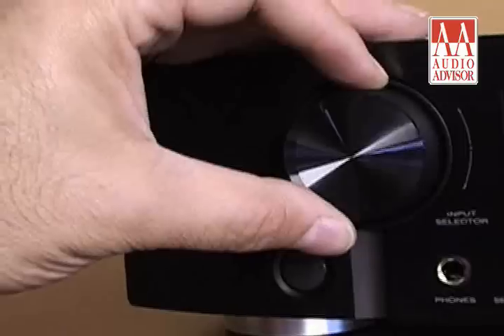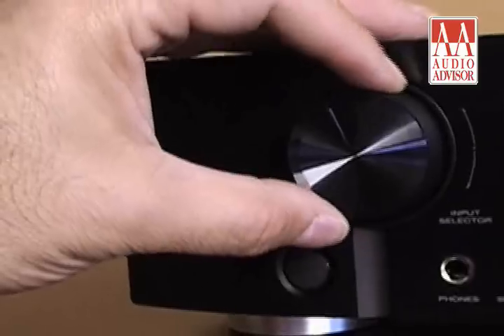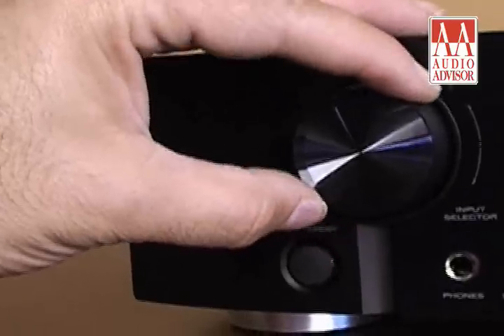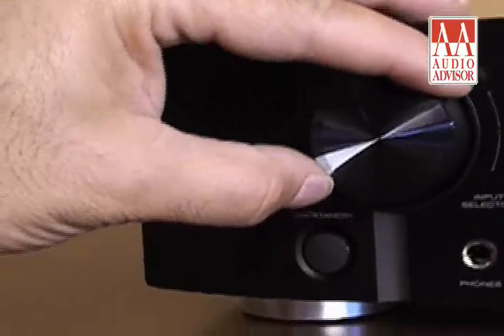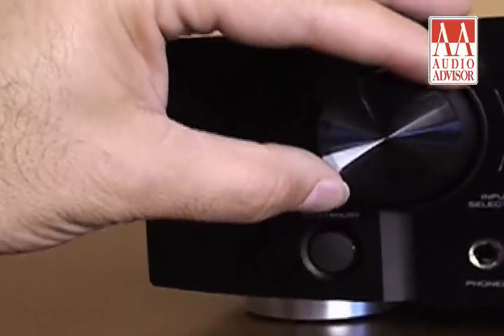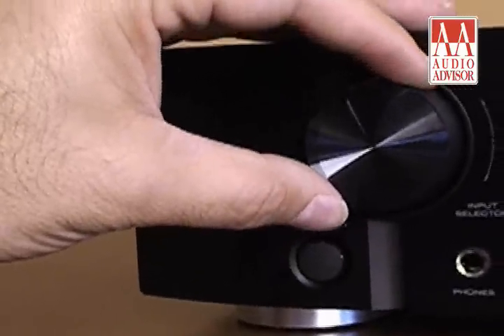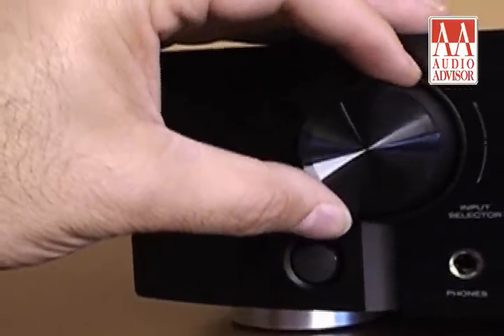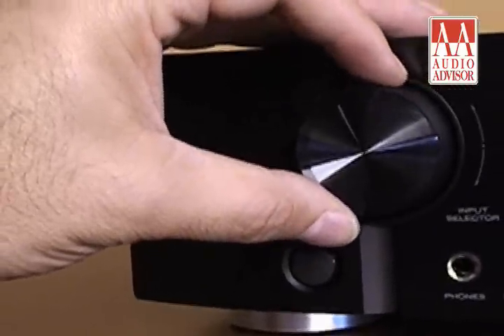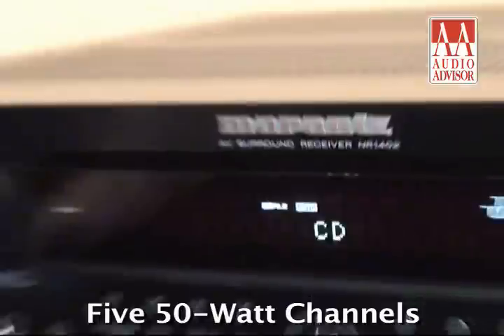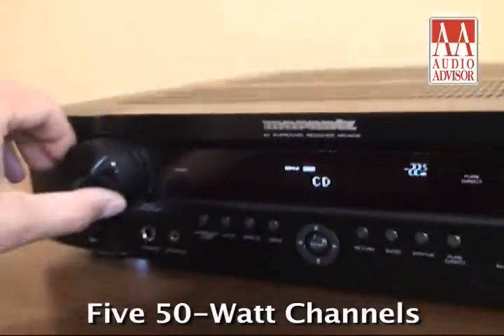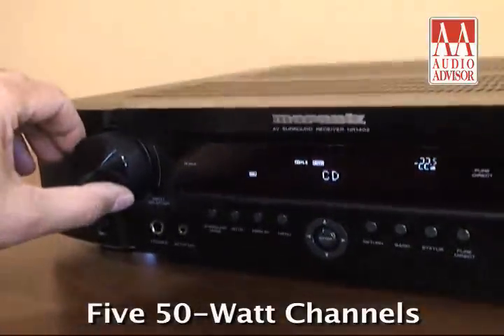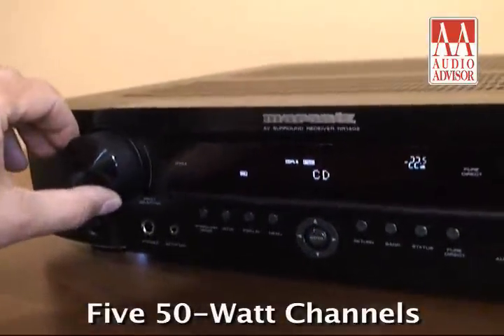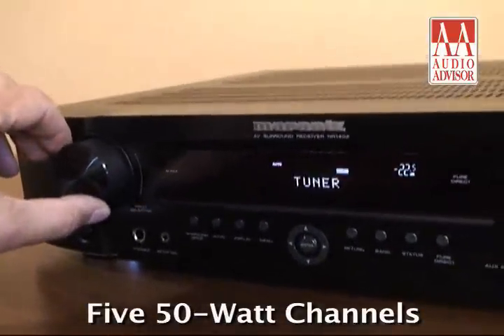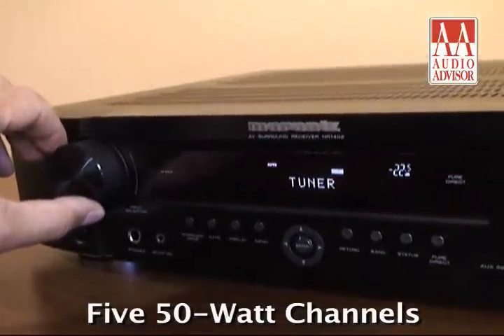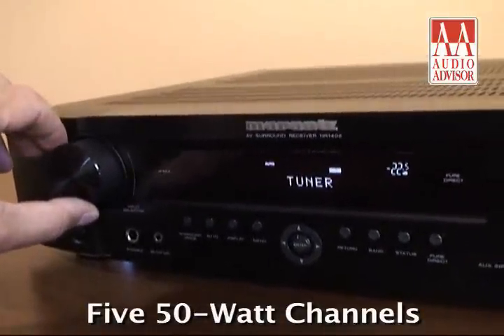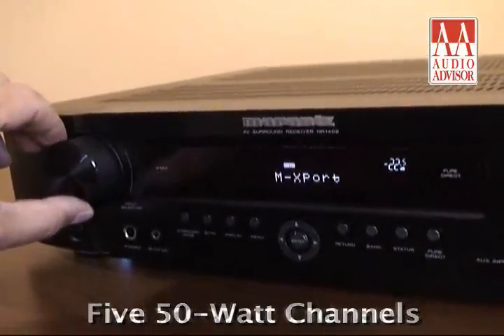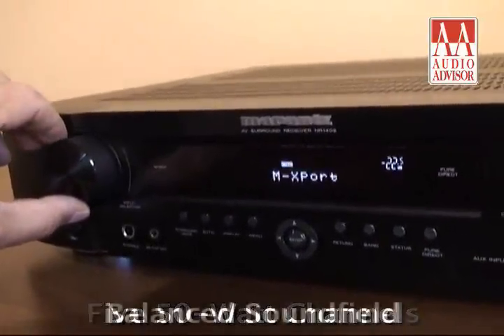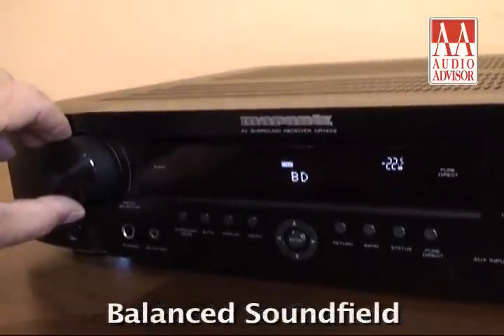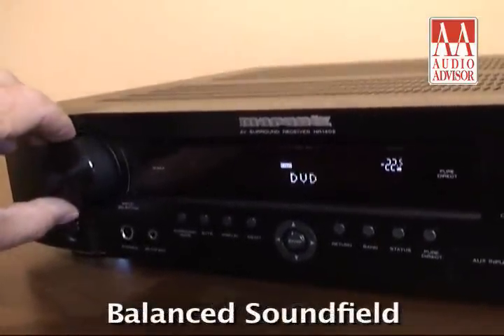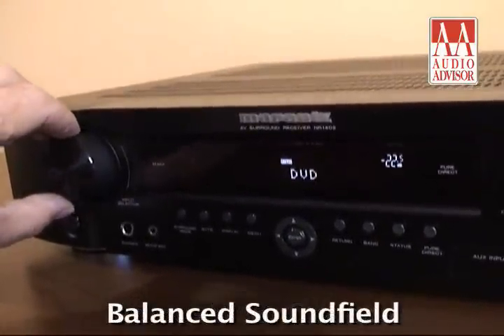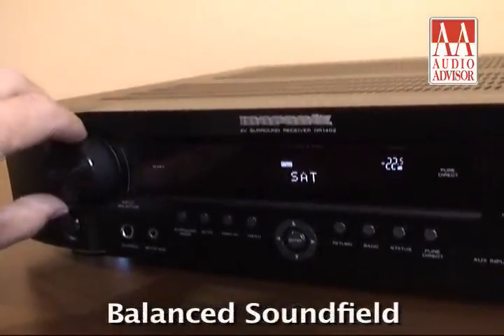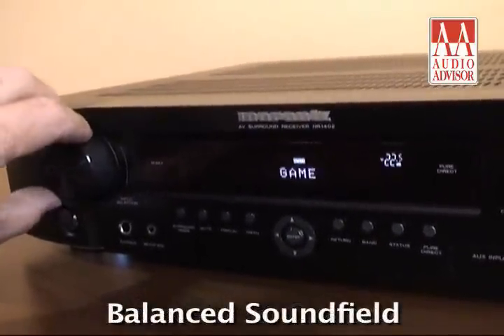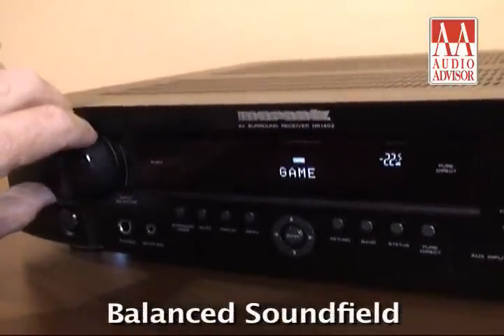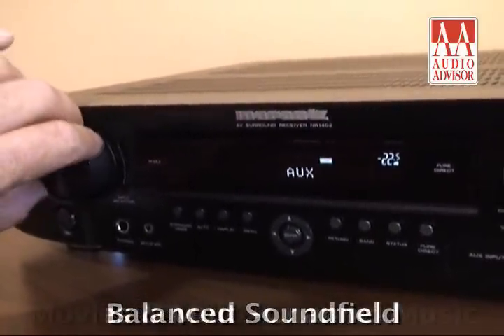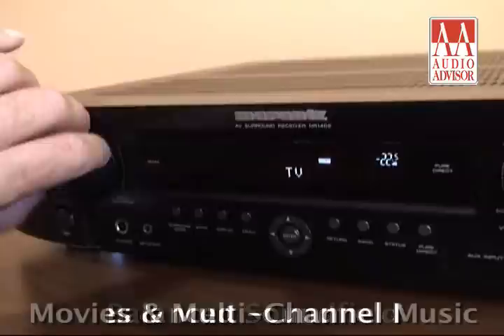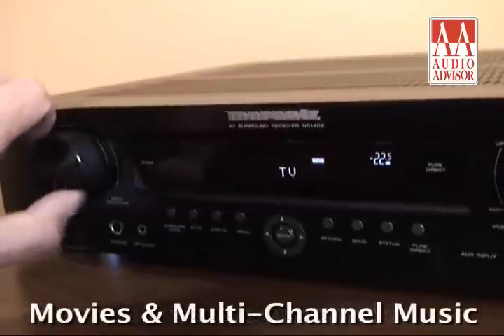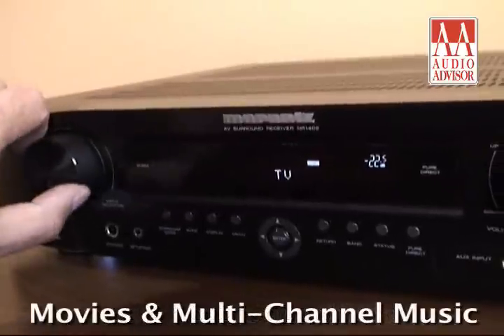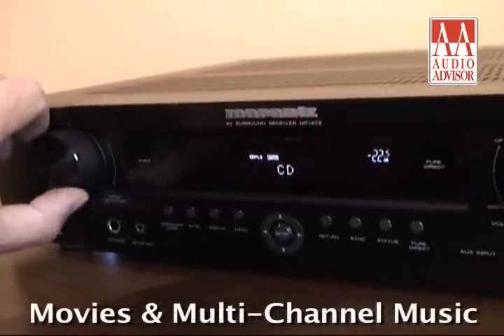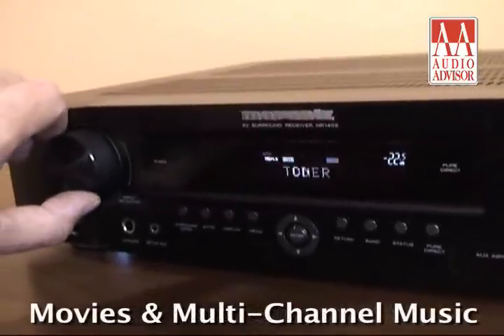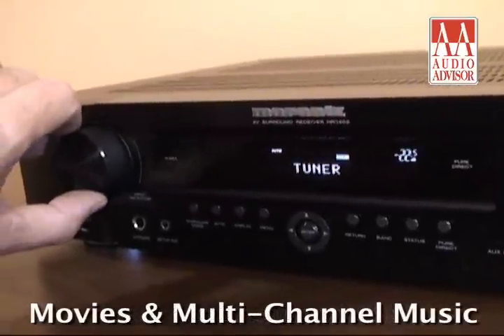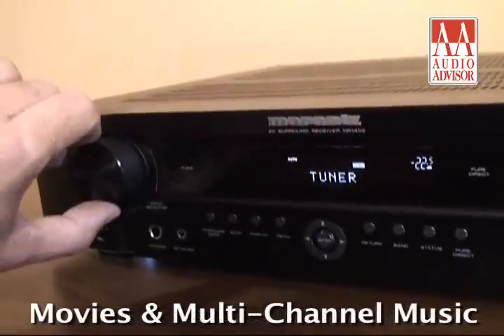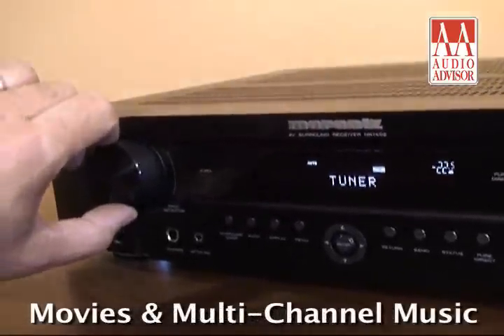The NR1402's amplifier delivers five 50-watt channels of equal power and quality. The result is a balanced sound field that faithfully reproduces the most demanding movies and multi-channel music.